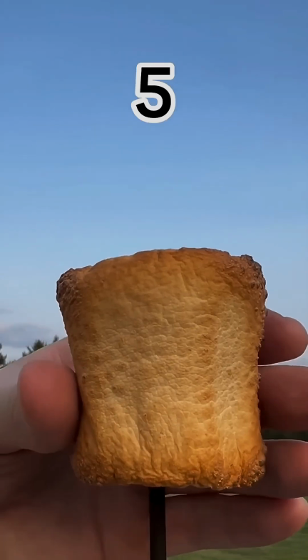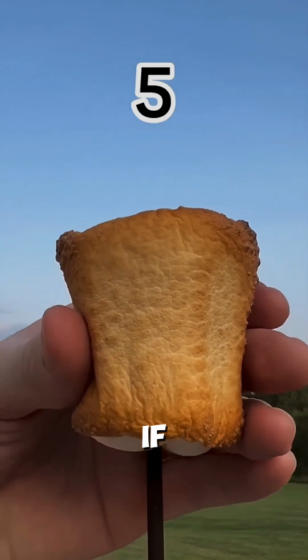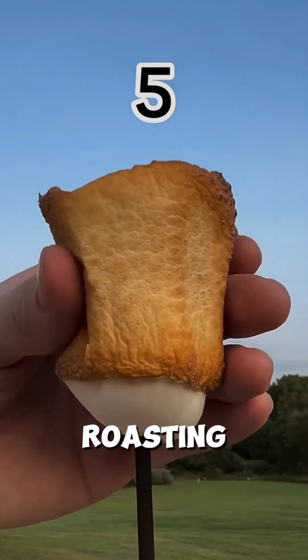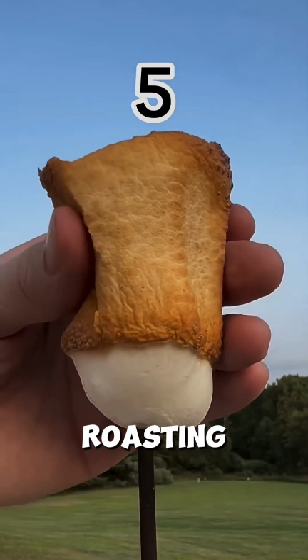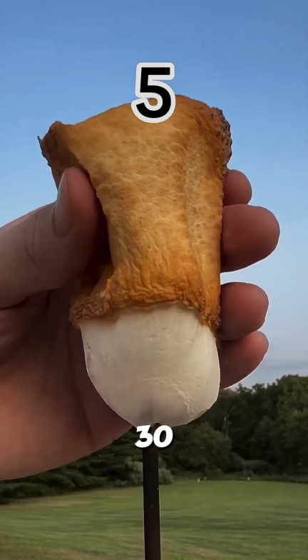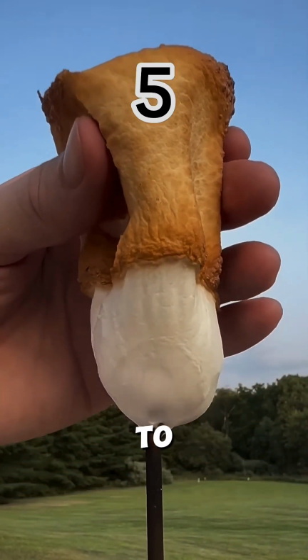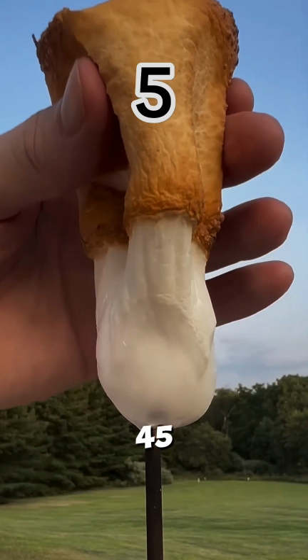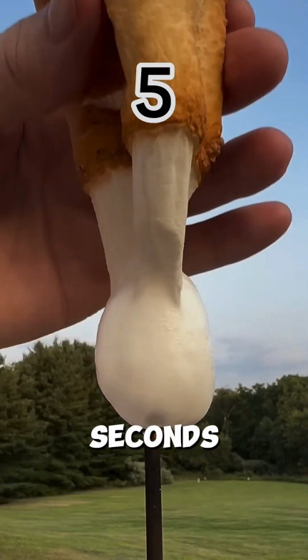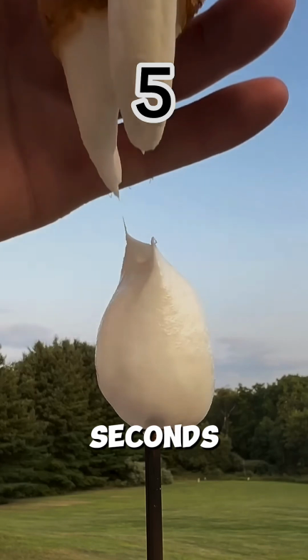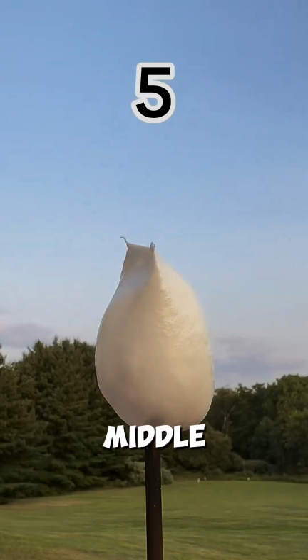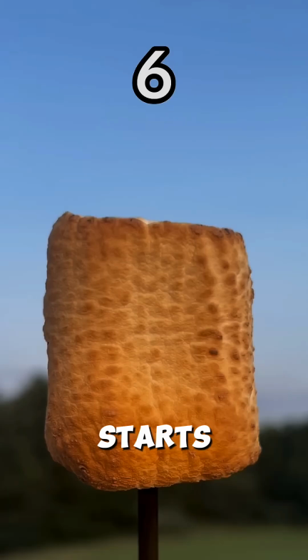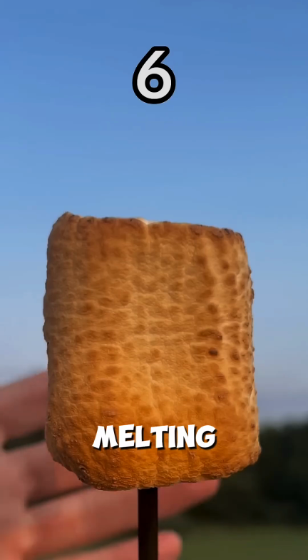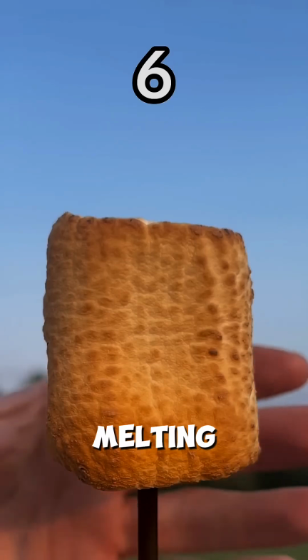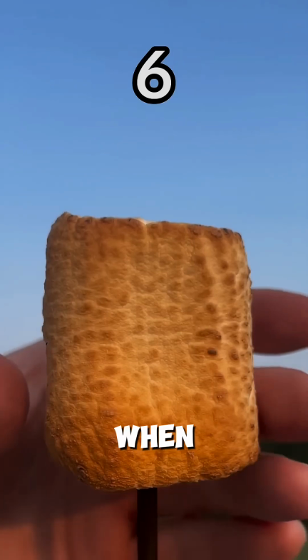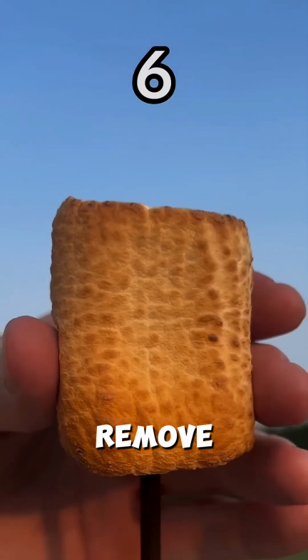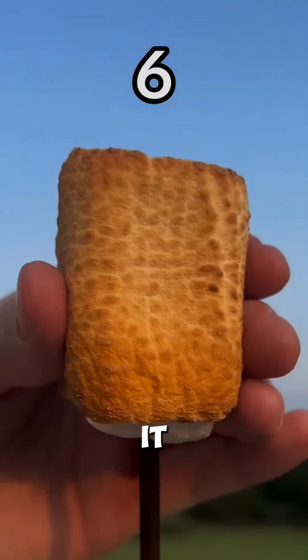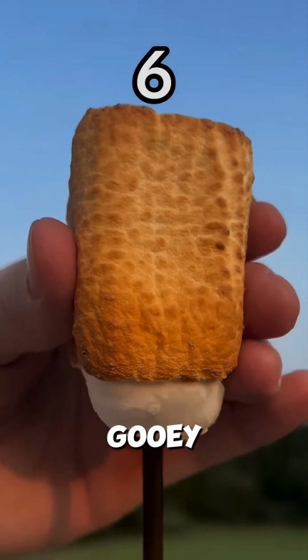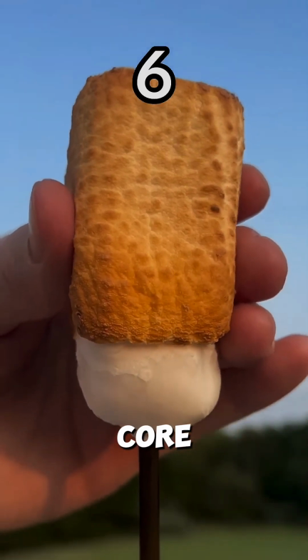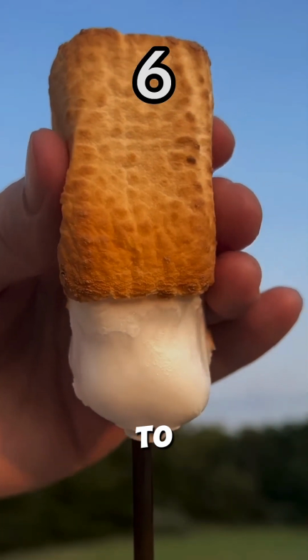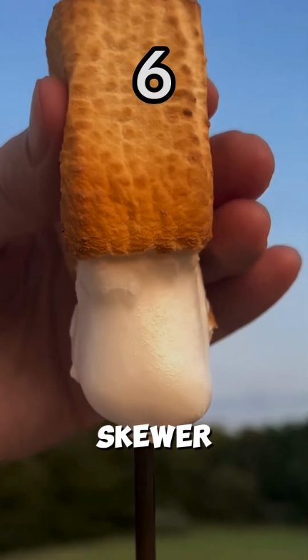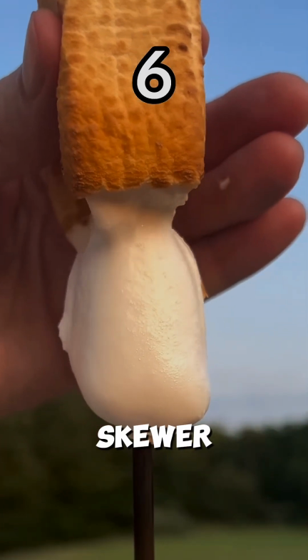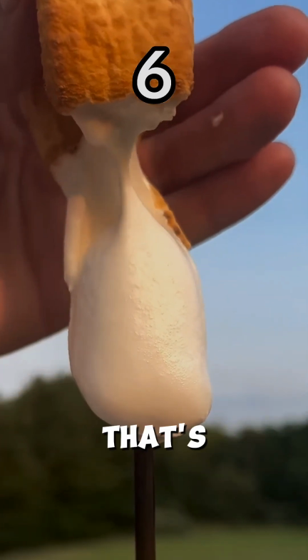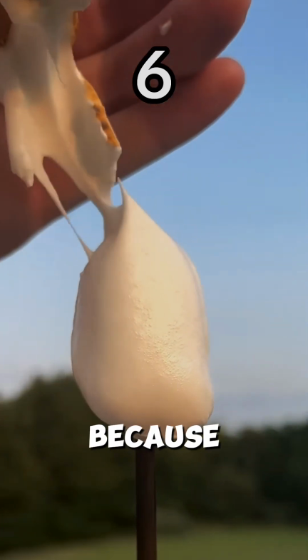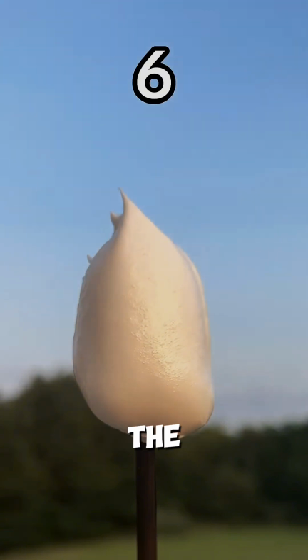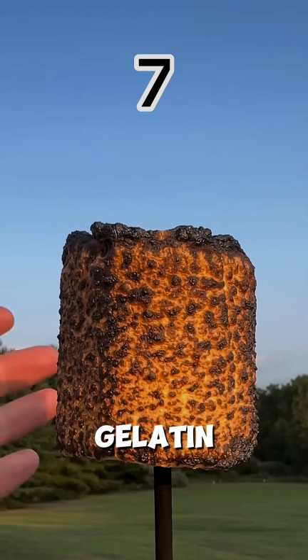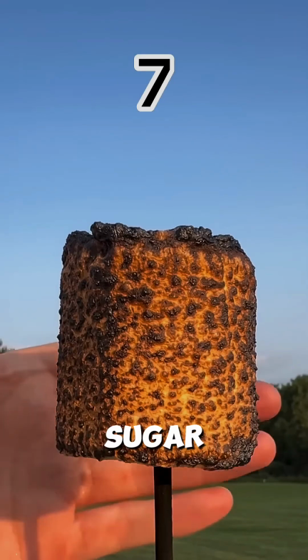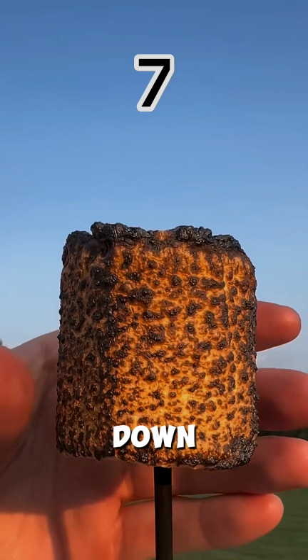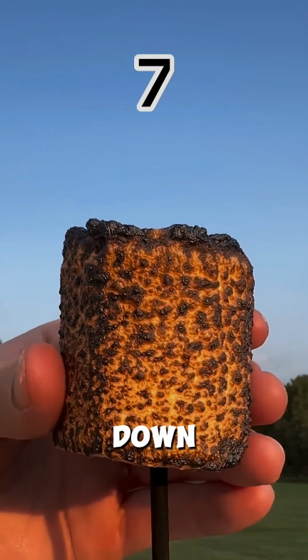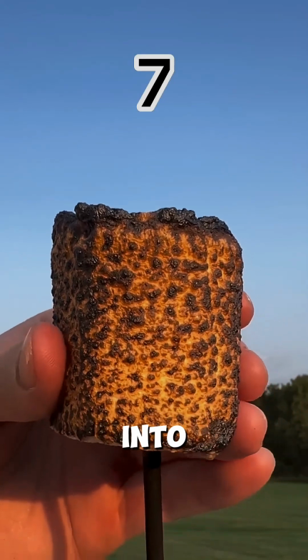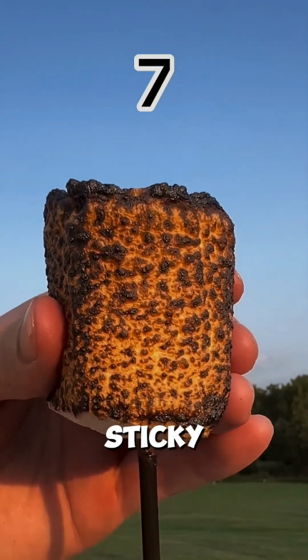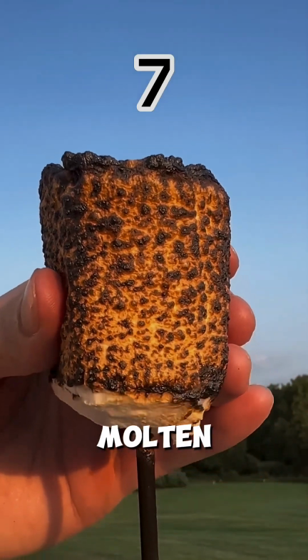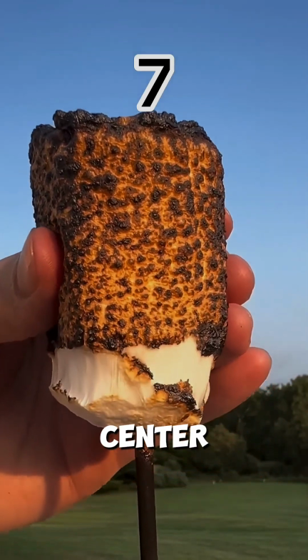Now, if you keep roasting for another 30 to 45 seconds, the middle starts melting. When you remove it, the gooey core sticks to the skewer. That's because the gelatin and sugar break down, turning into a sticky, molten center.